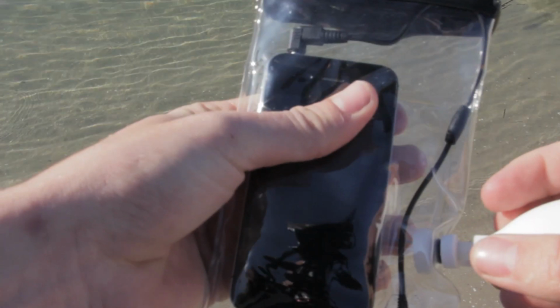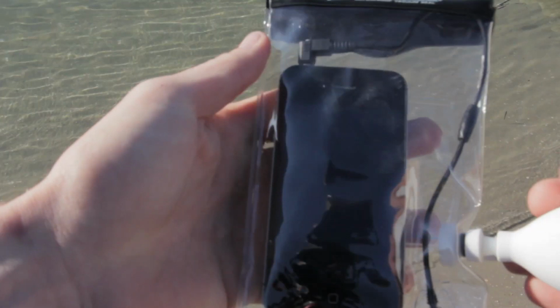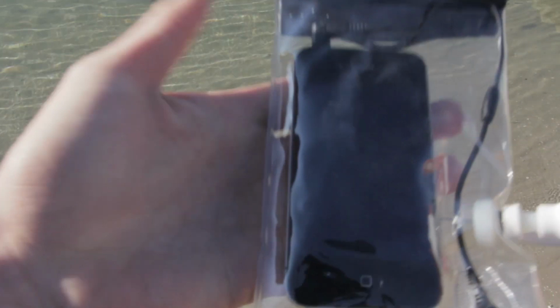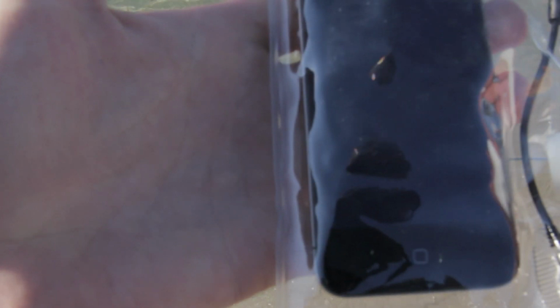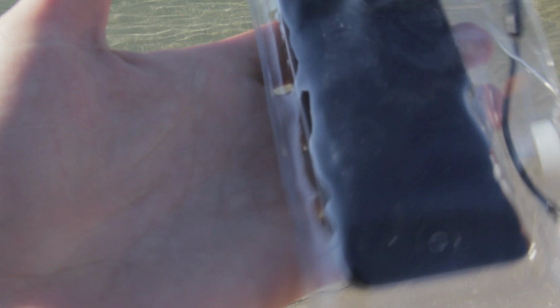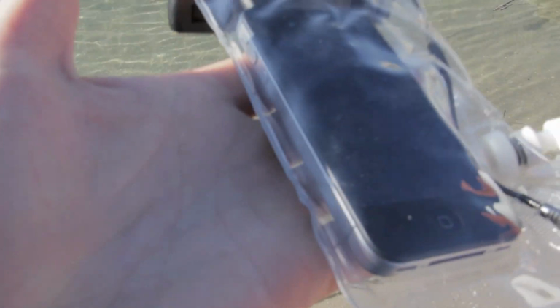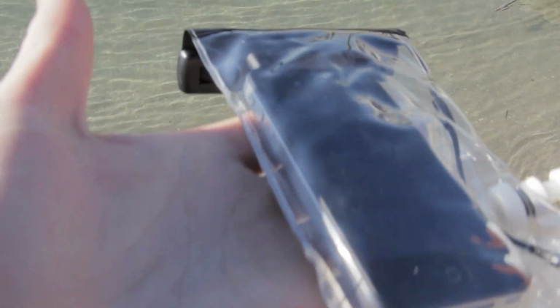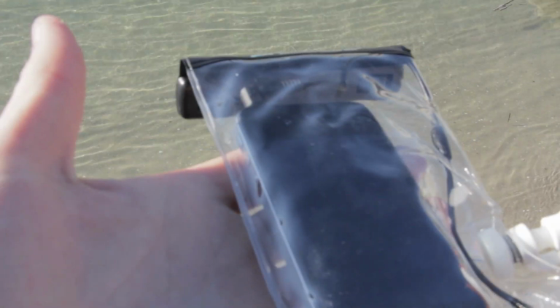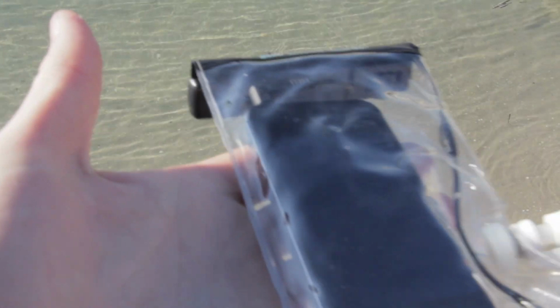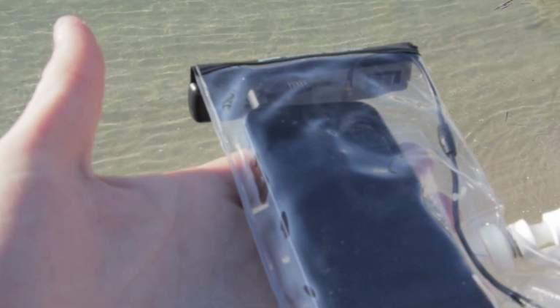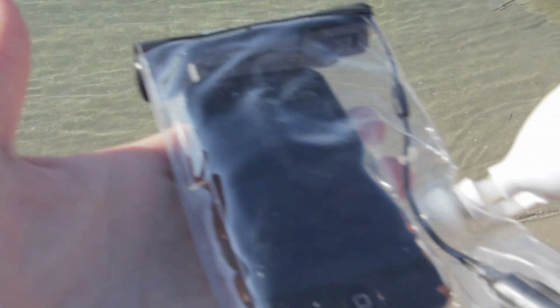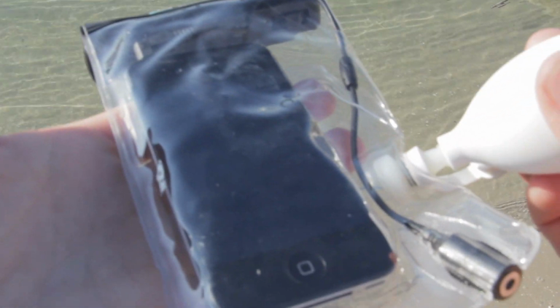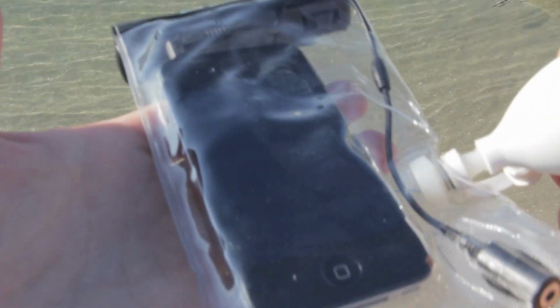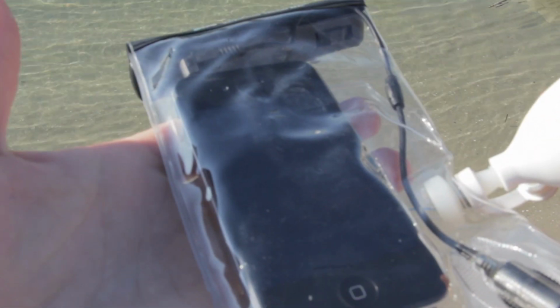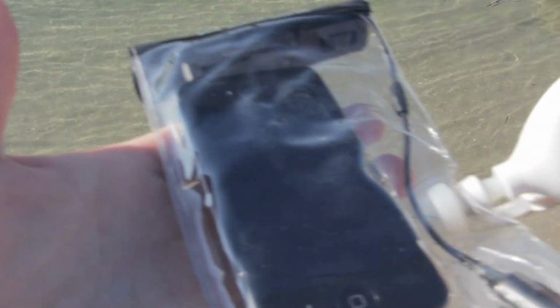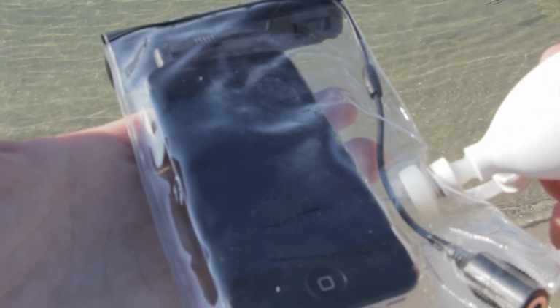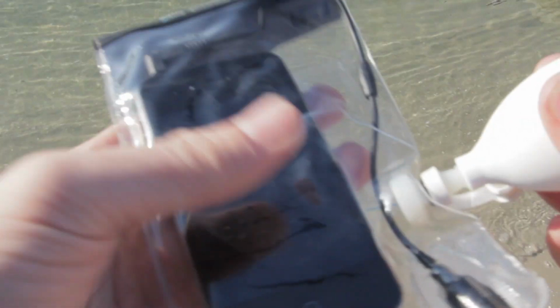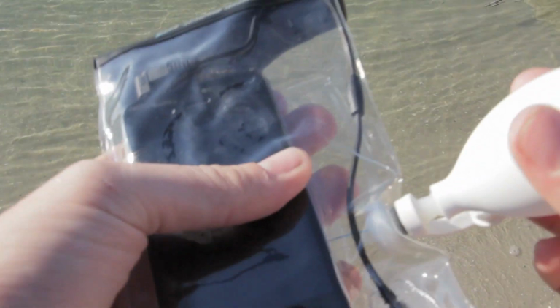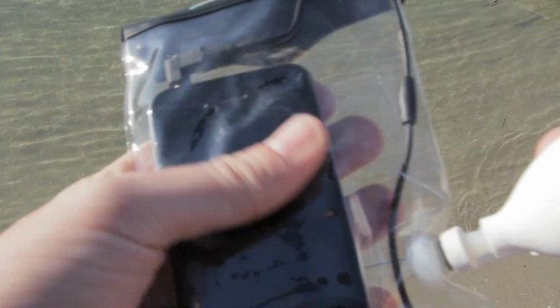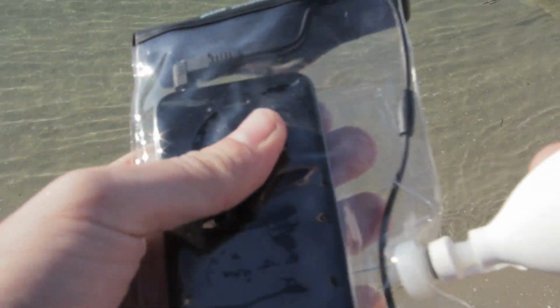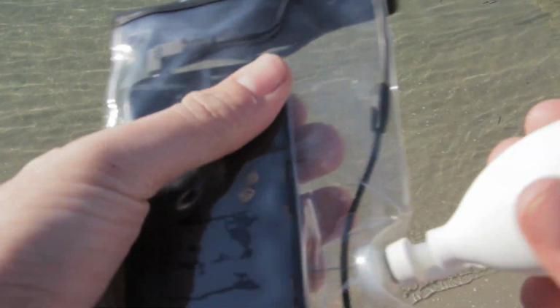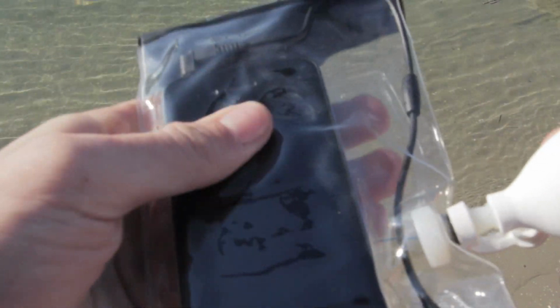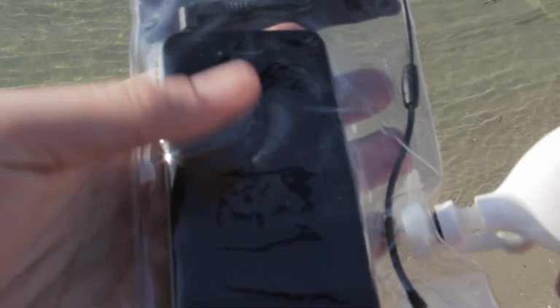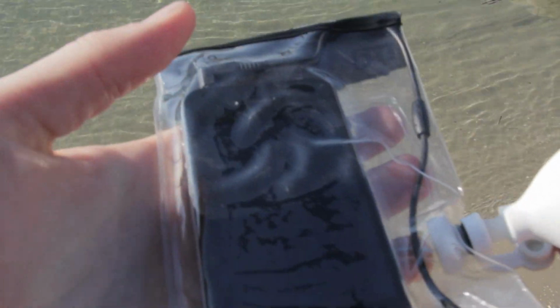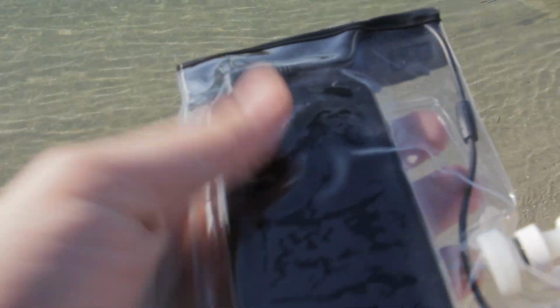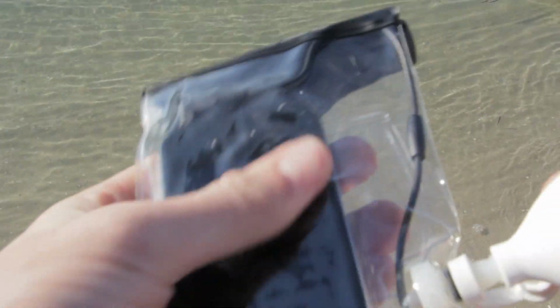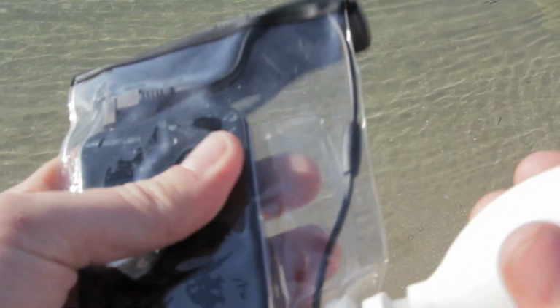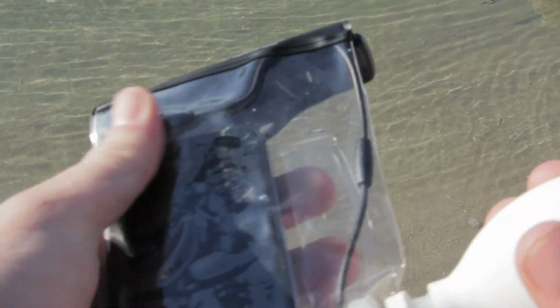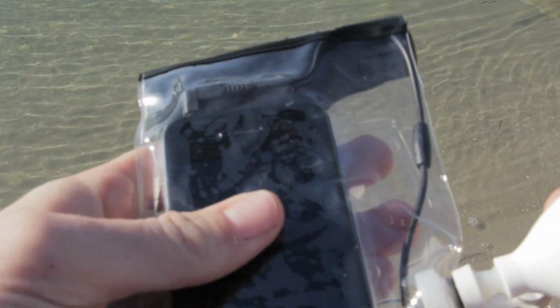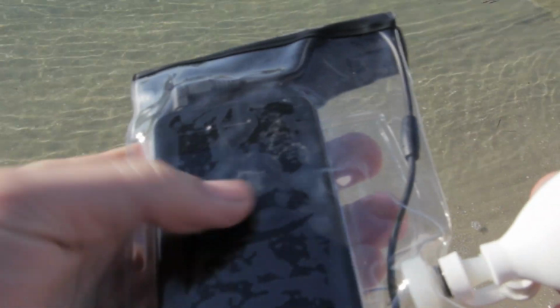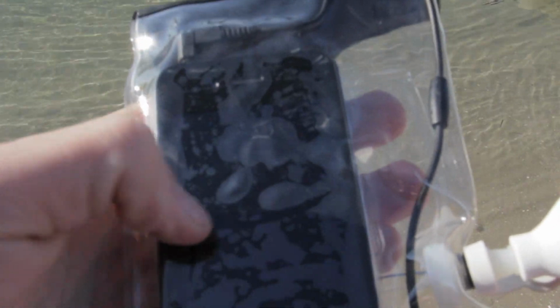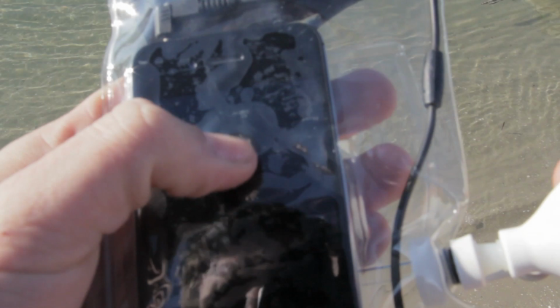The Dry Case is a vacuum sealed waterproof case for any sort of handheld electronic device. It works with iPods, iPhones, Blackberries, iPads, Kindles — pretty much anything you want to keep dry and still have full functionality.